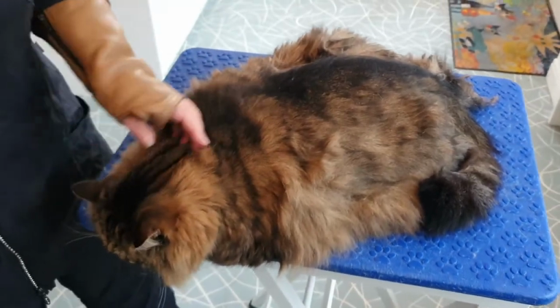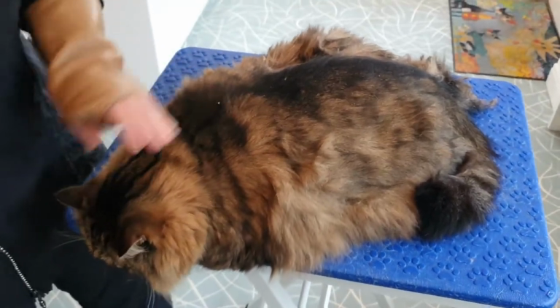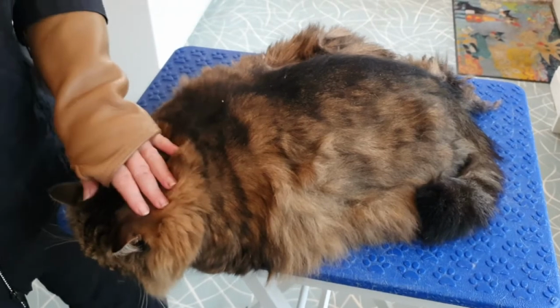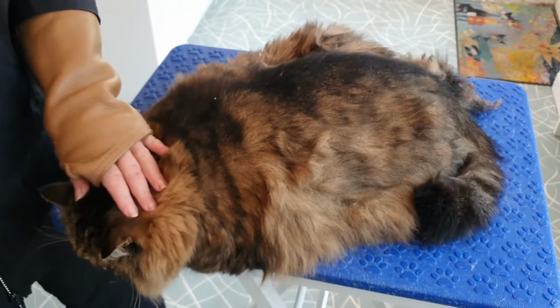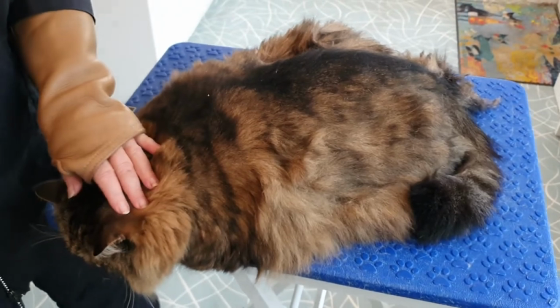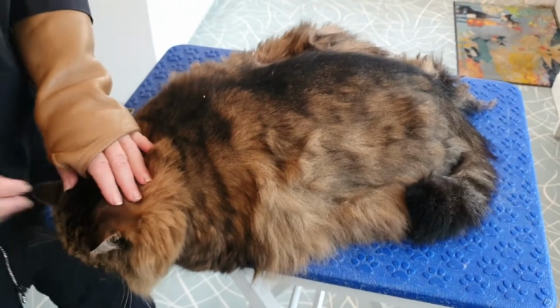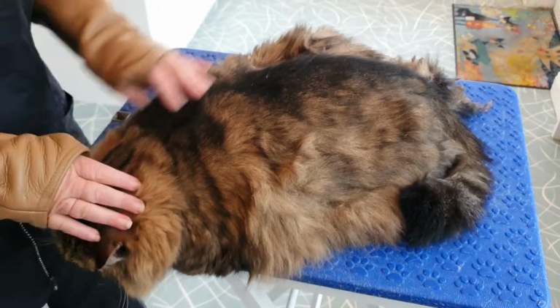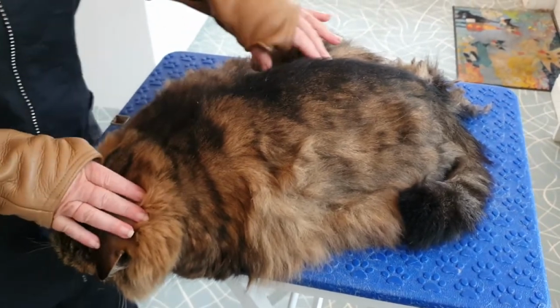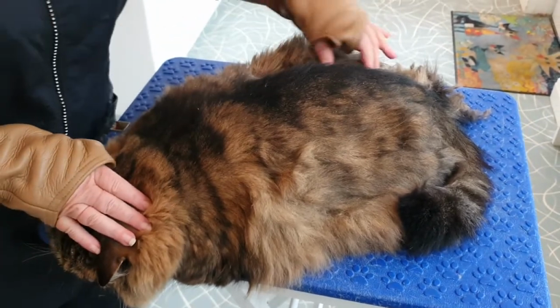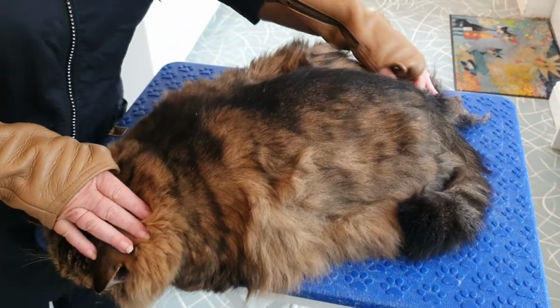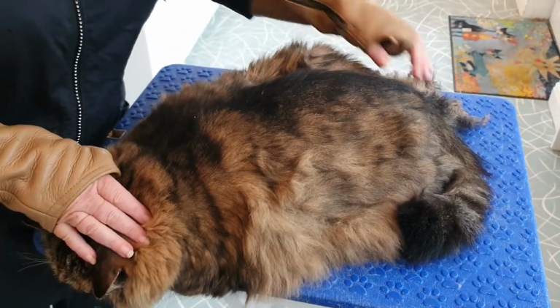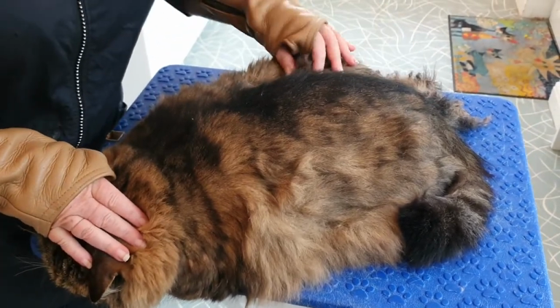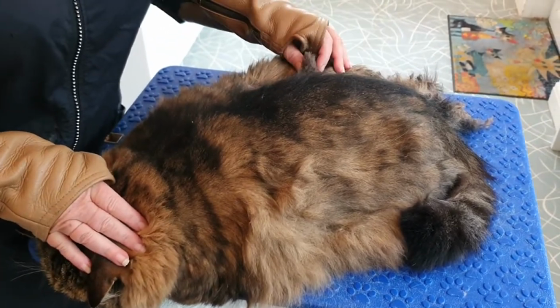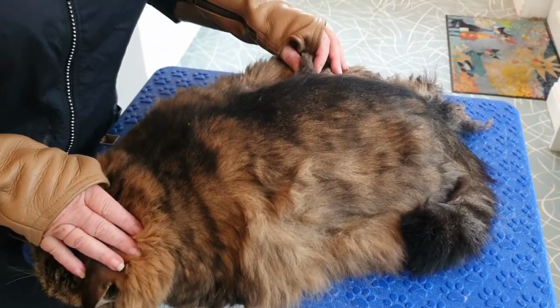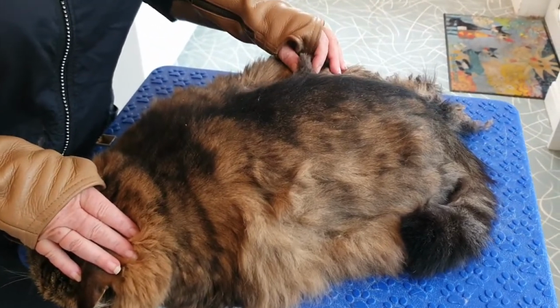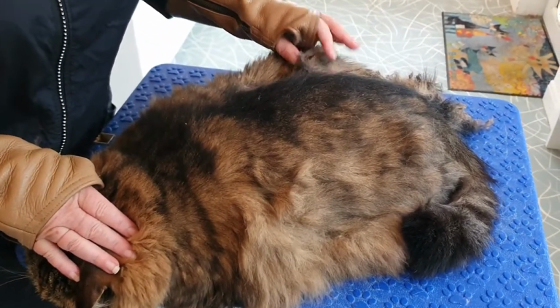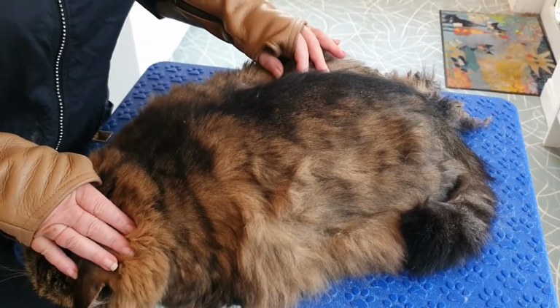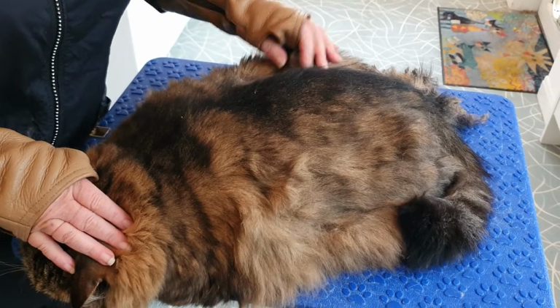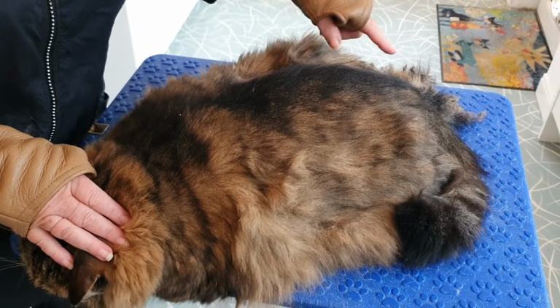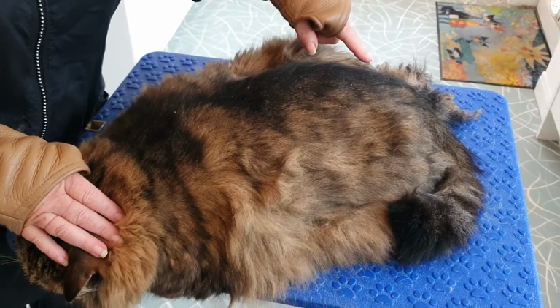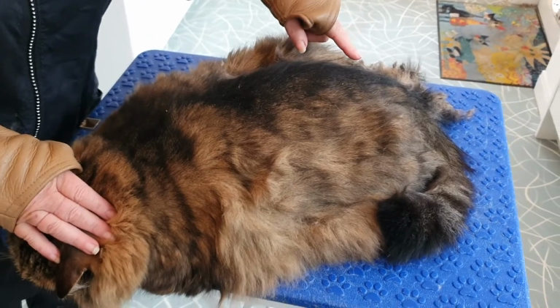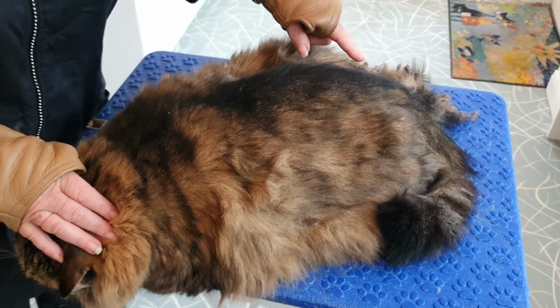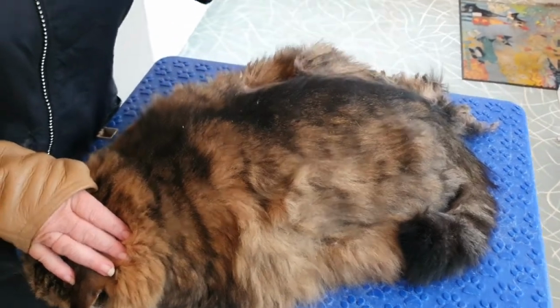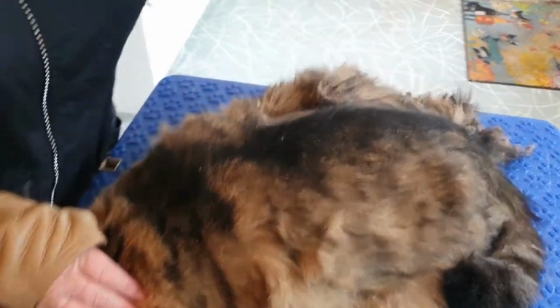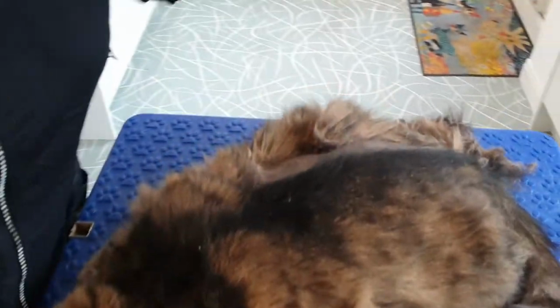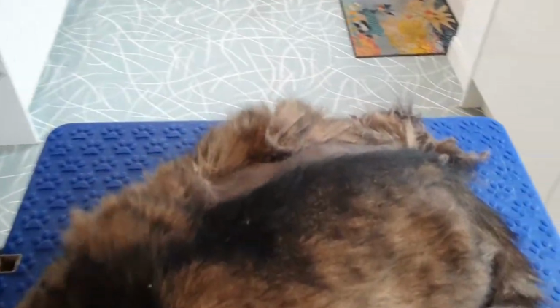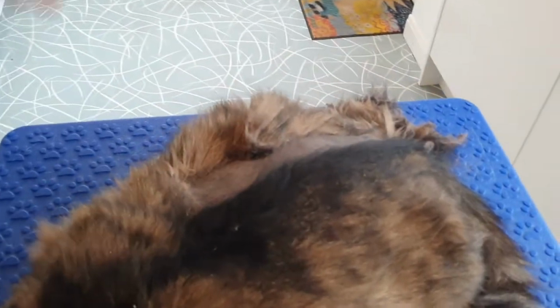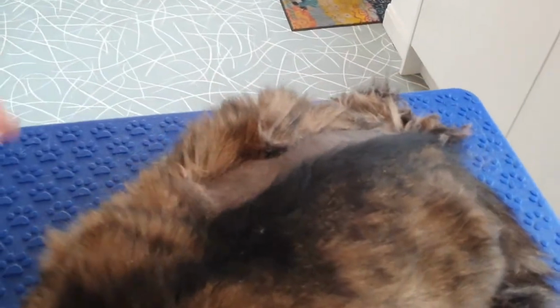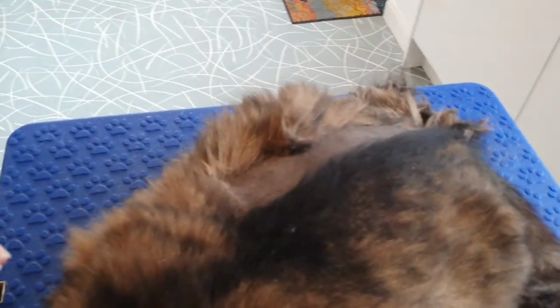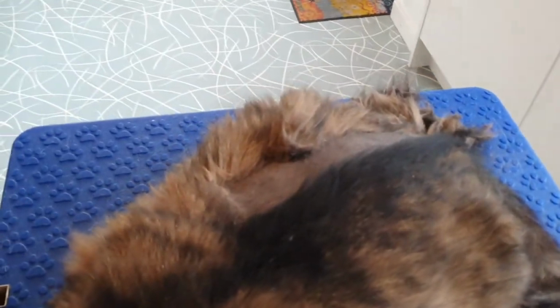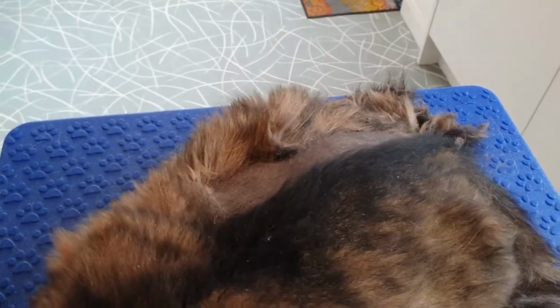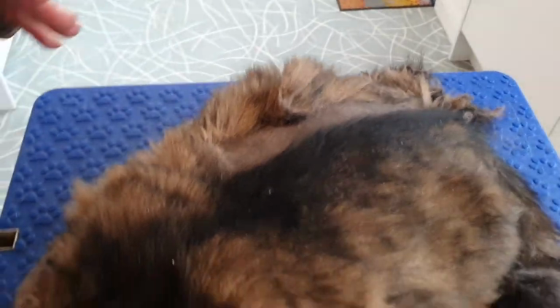I think we'll start — I've started clipping on her back just here. She's really good with the clippers, but I think we might tackle the bum end first just to get rid of the smell before I pass out.